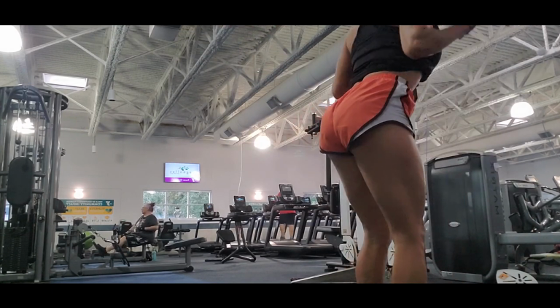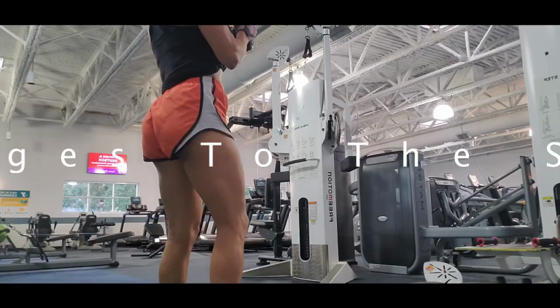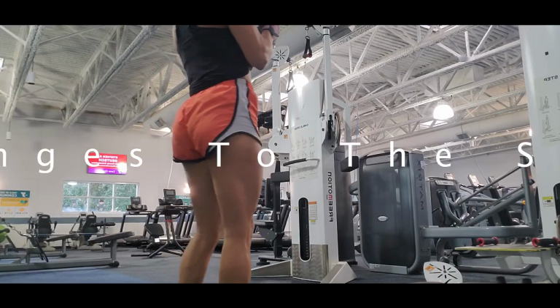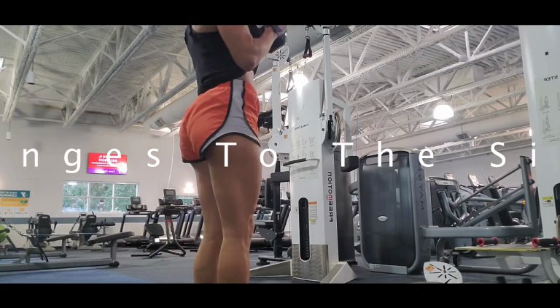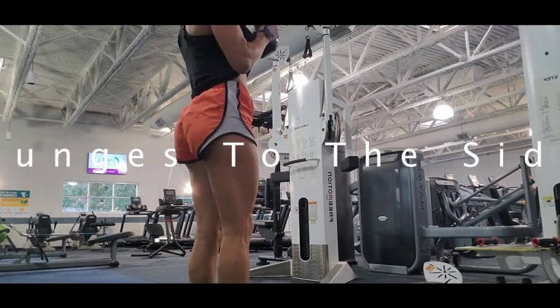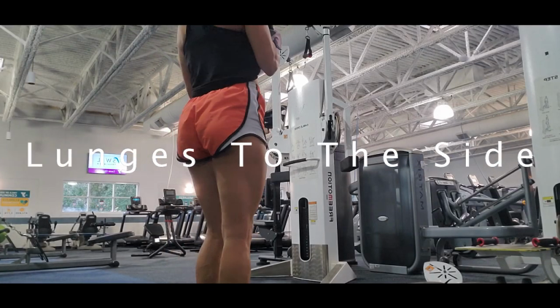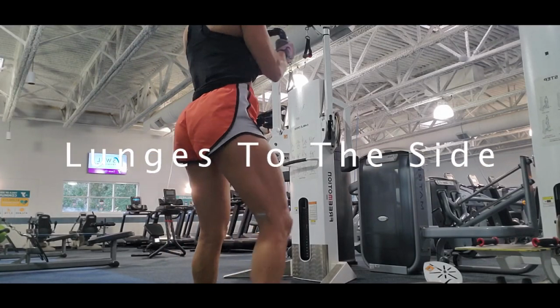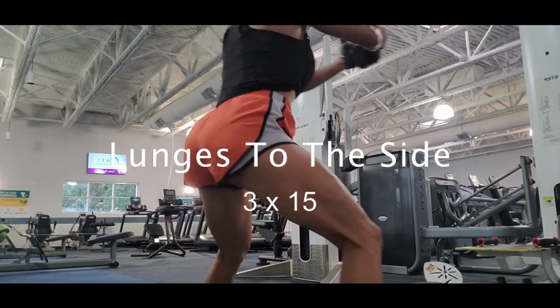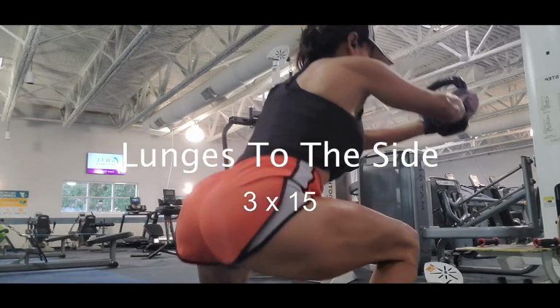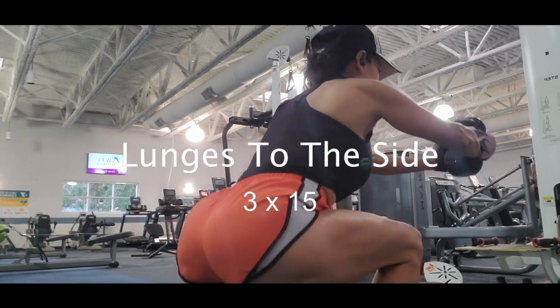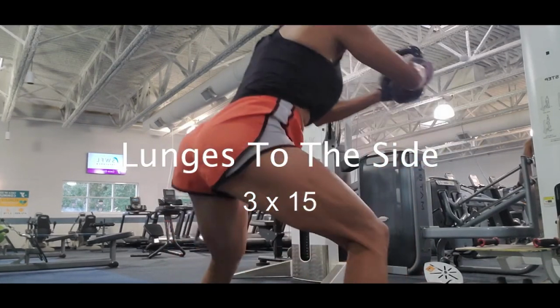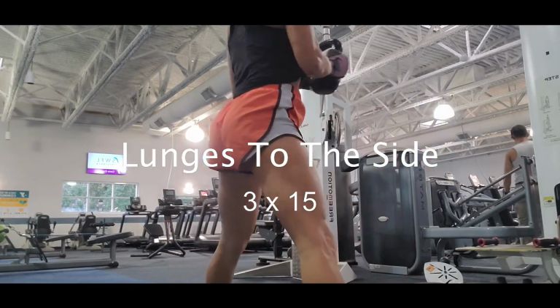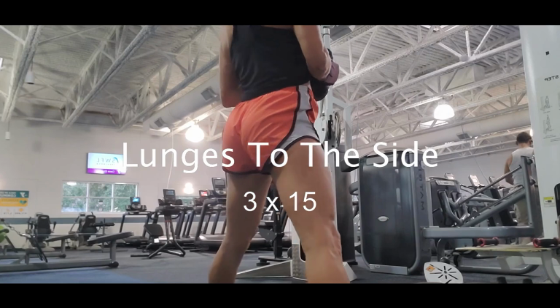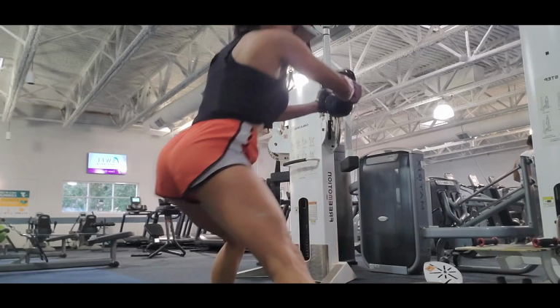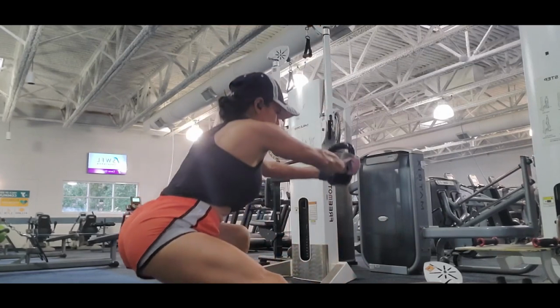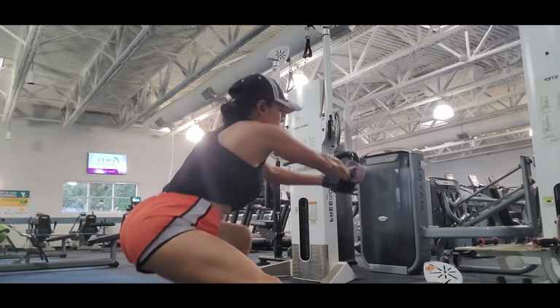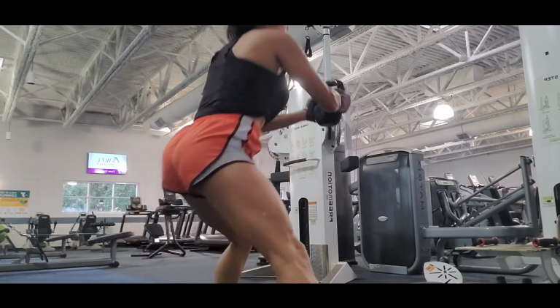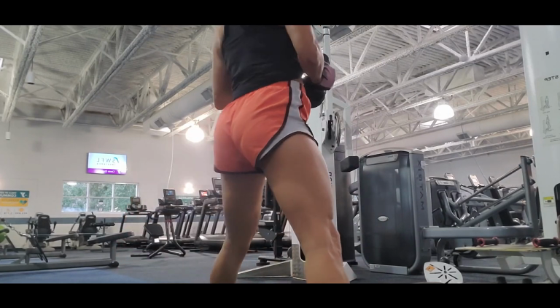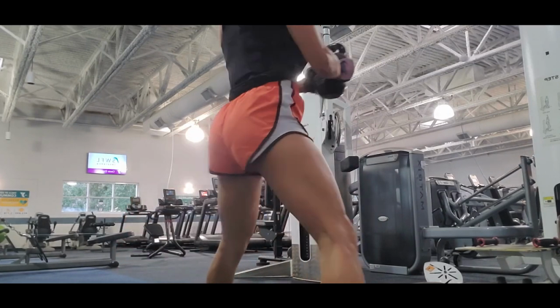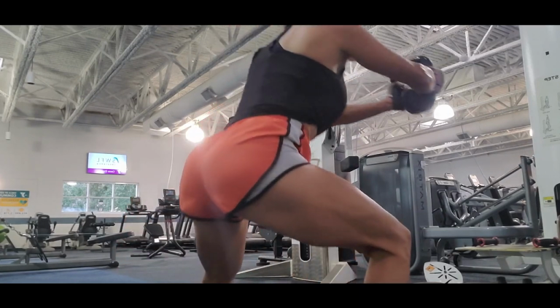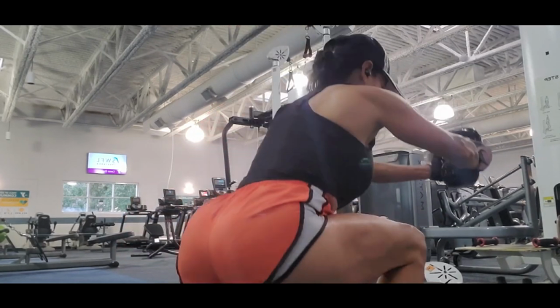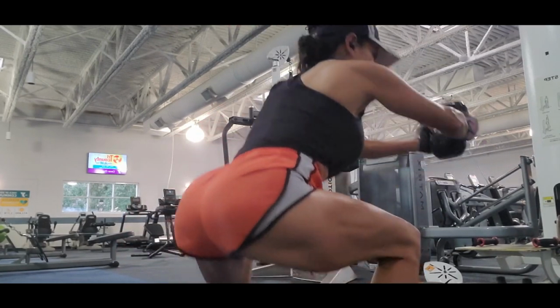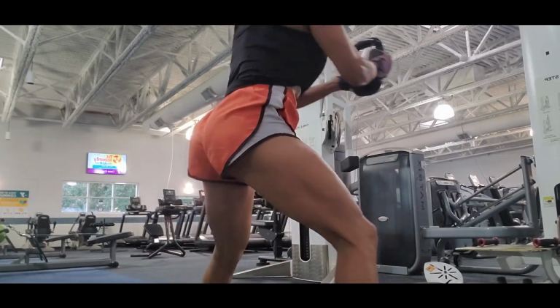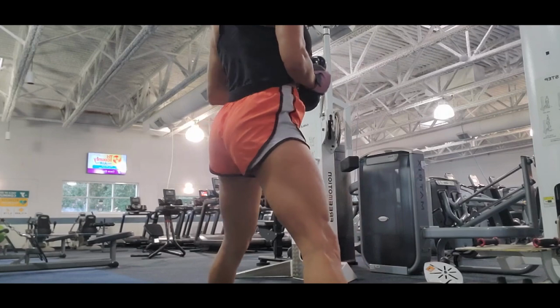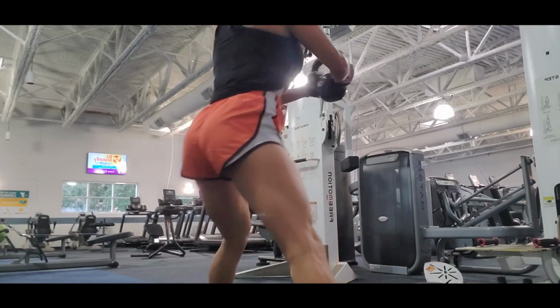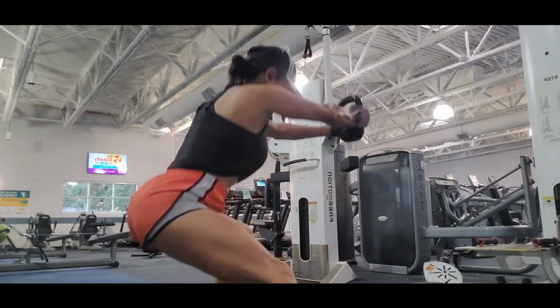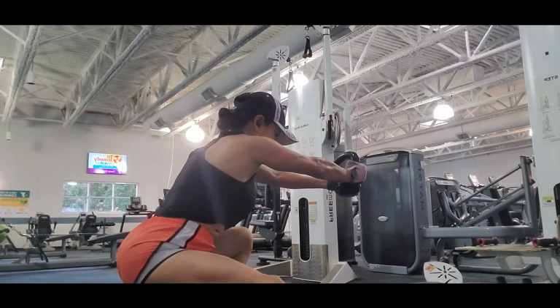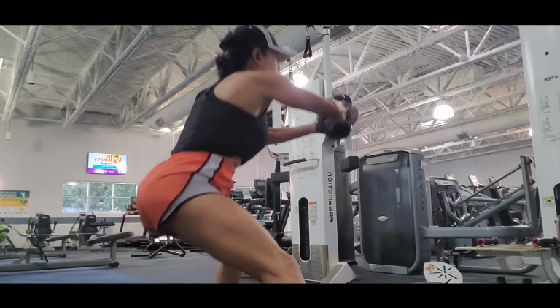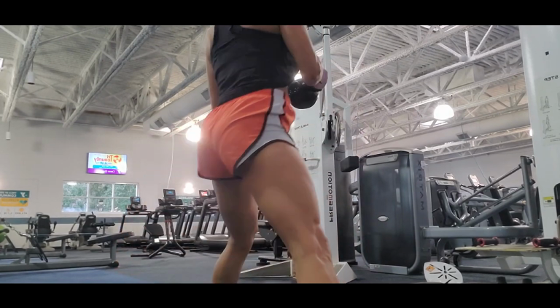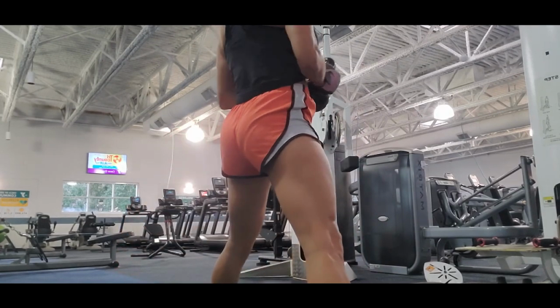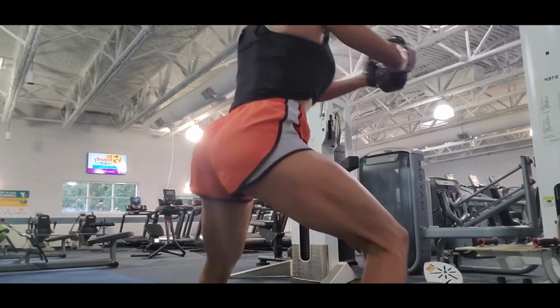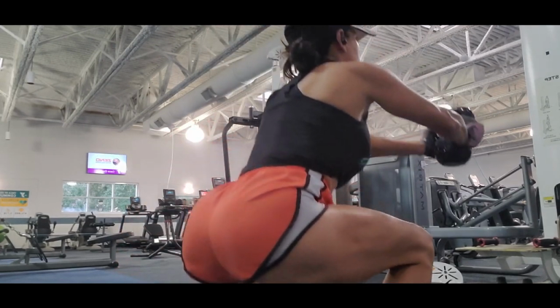Next exercise is lunges to the side. Like I told you, you better play with different kinds of lunges. Lunges to the side improve your flexibility, balance, and strength in the hips and thighs.